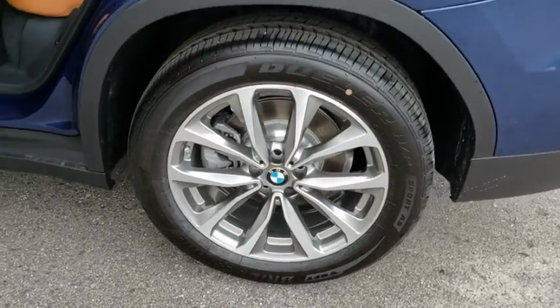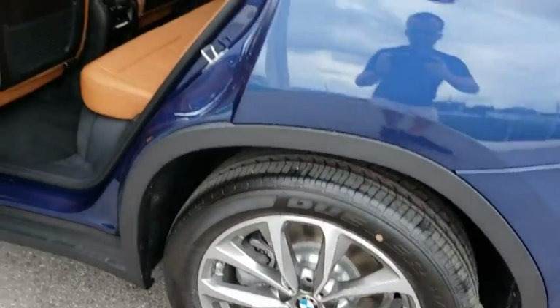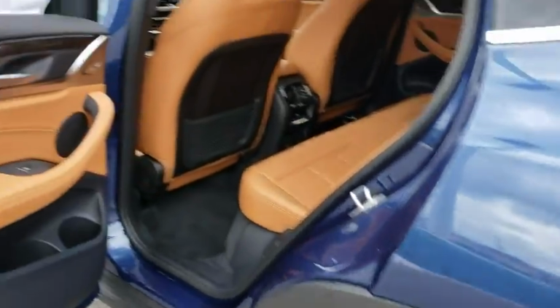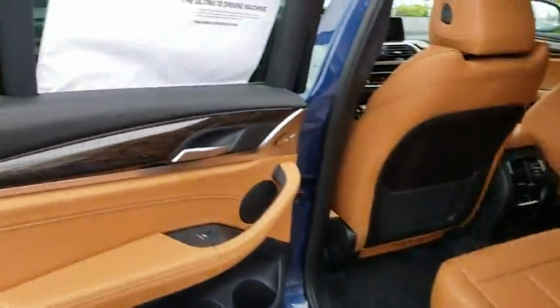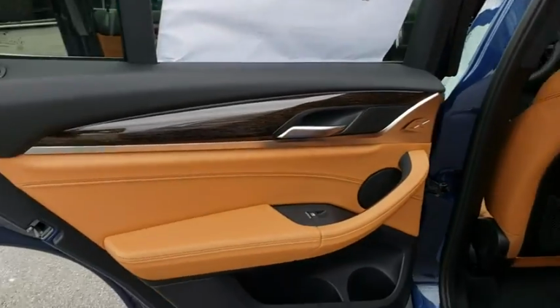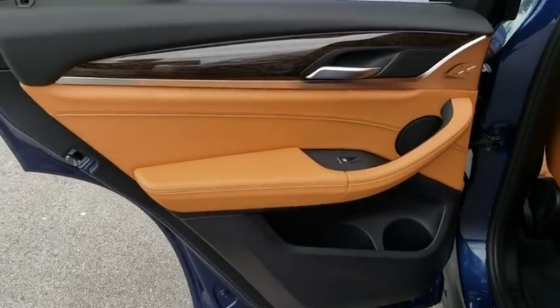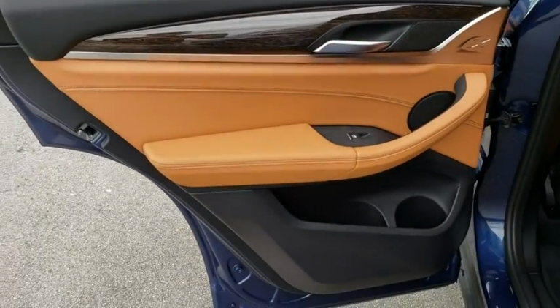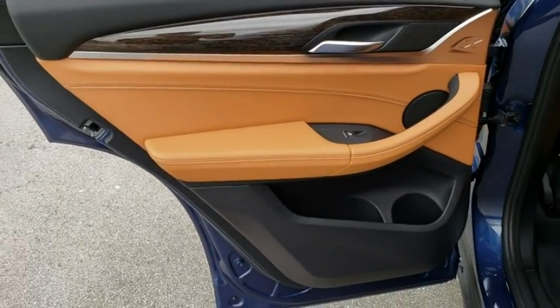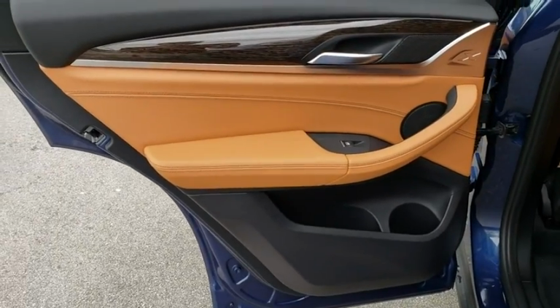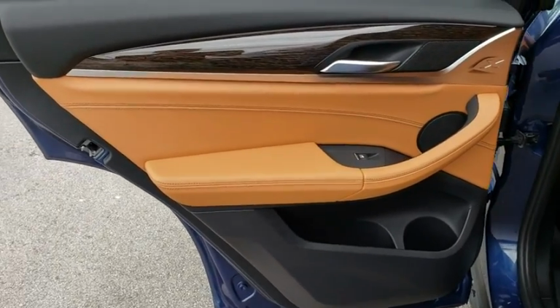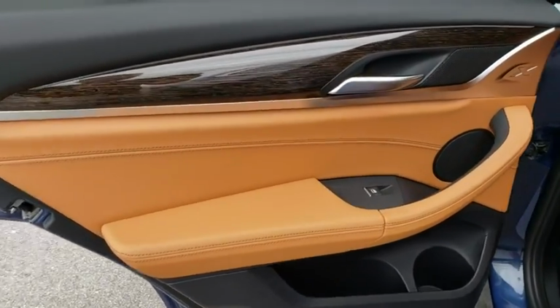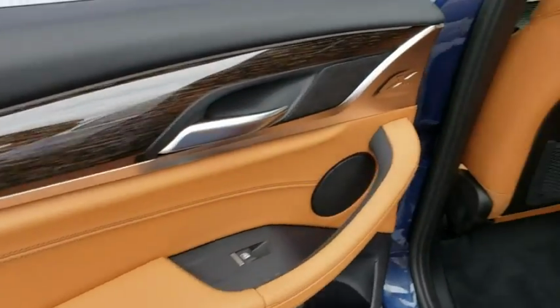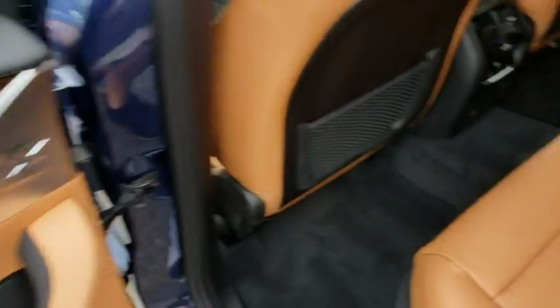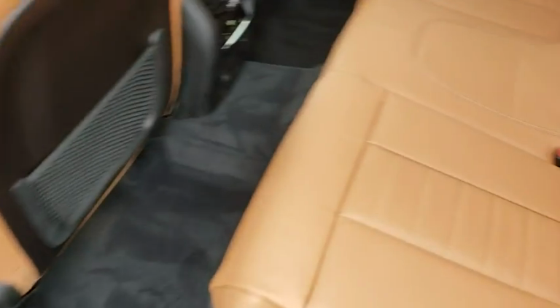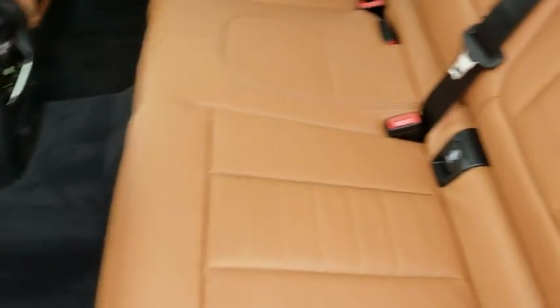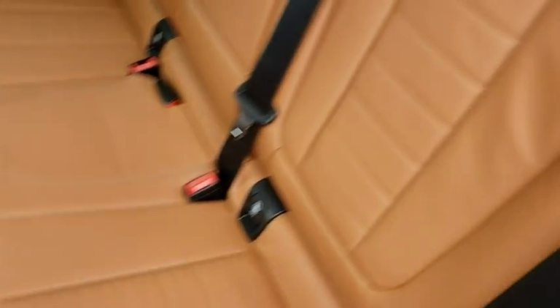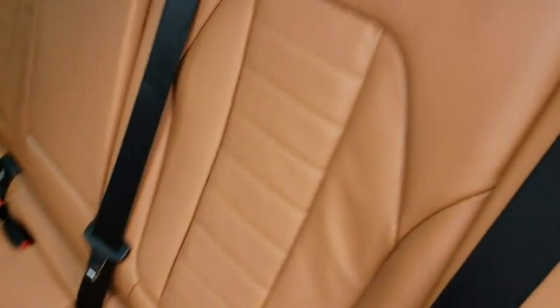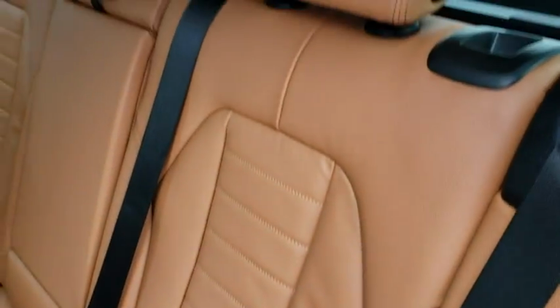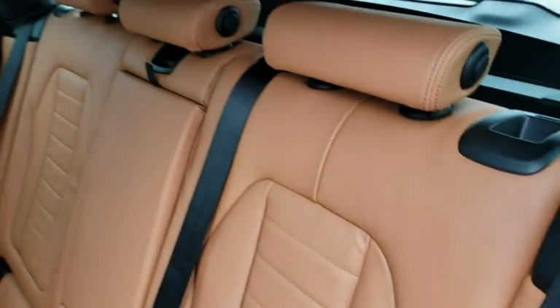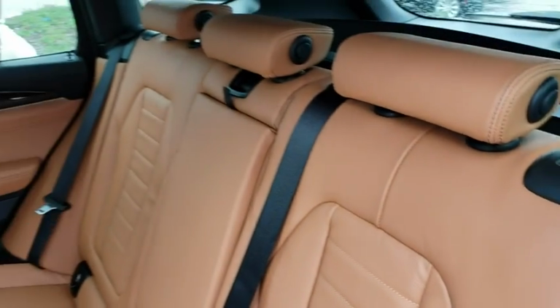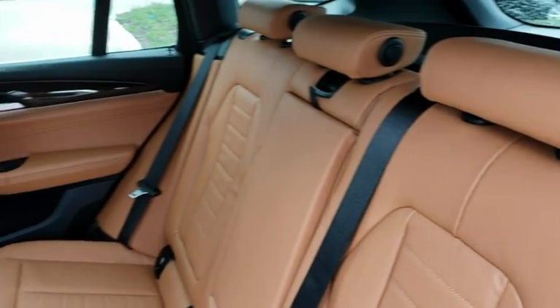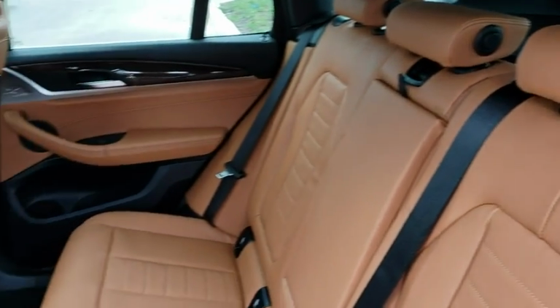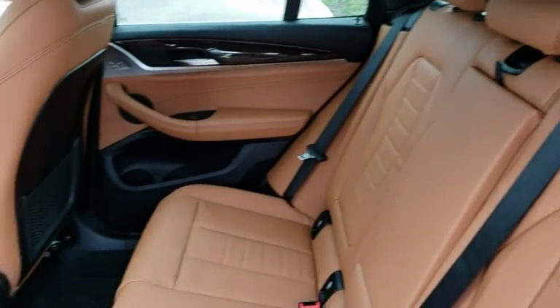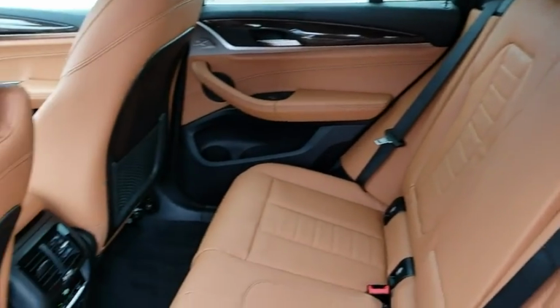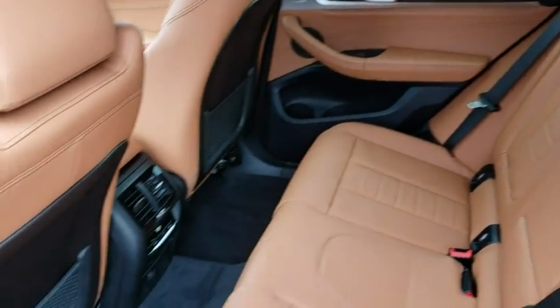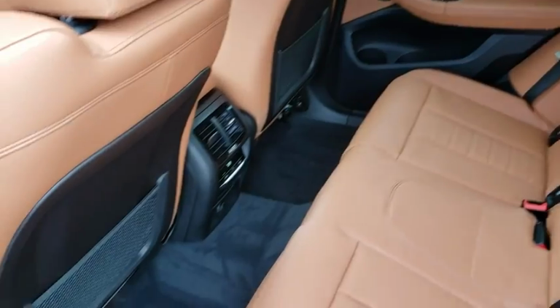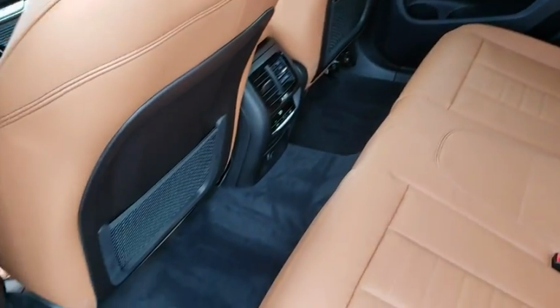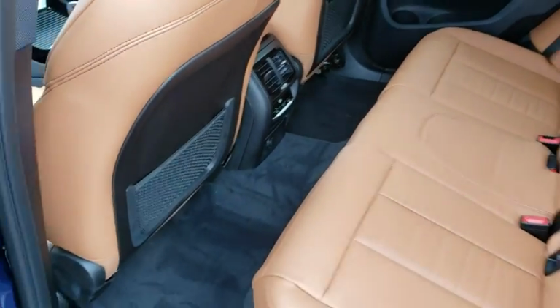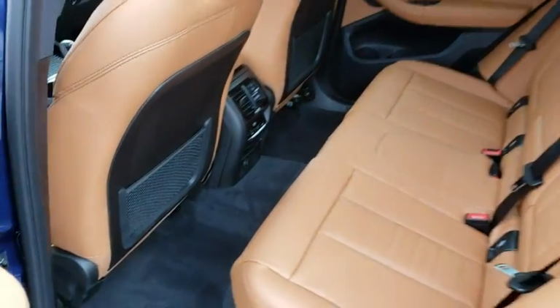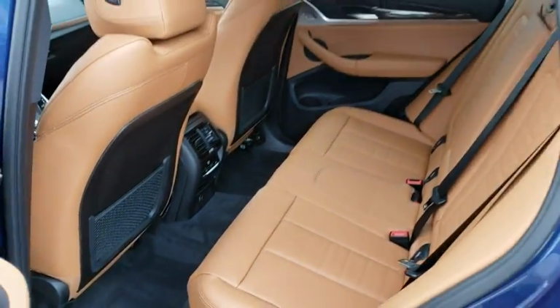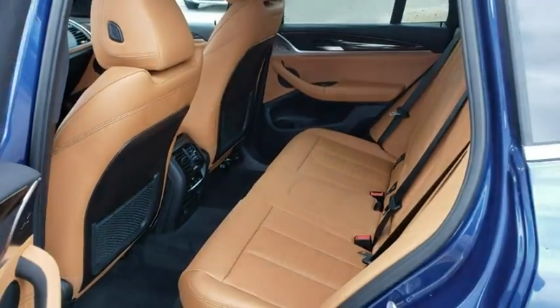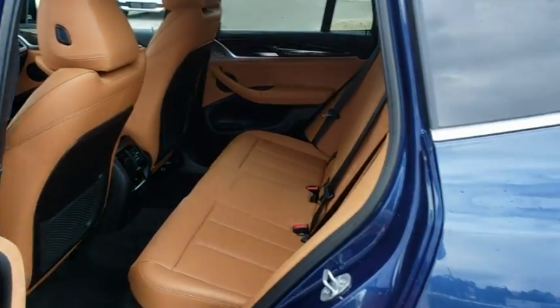Here are some of this vehicle's great options: power passenger seat, keyless entry, traction control, anti-lock braking system, stability control, backup camera, power liftgate, steering wheel audio controls.